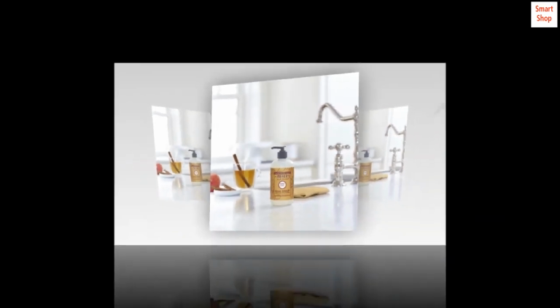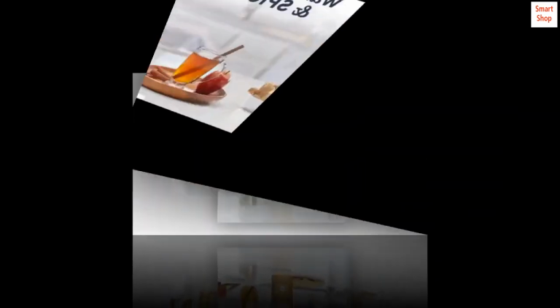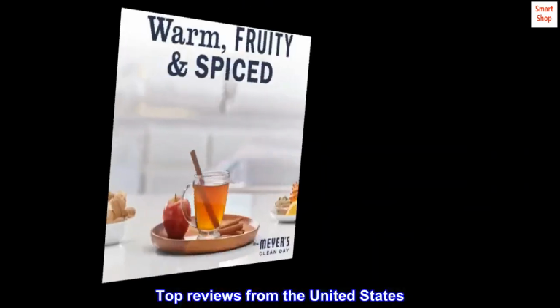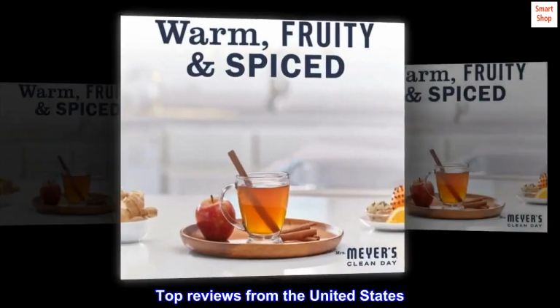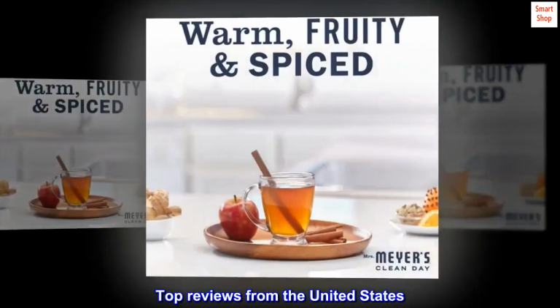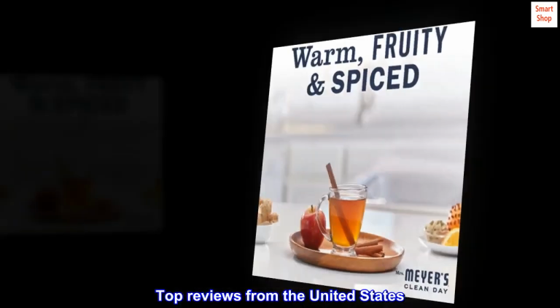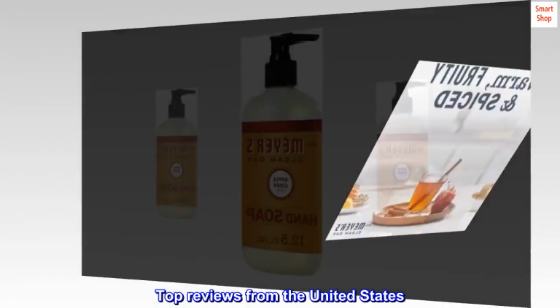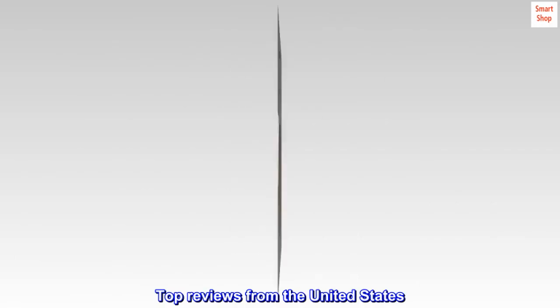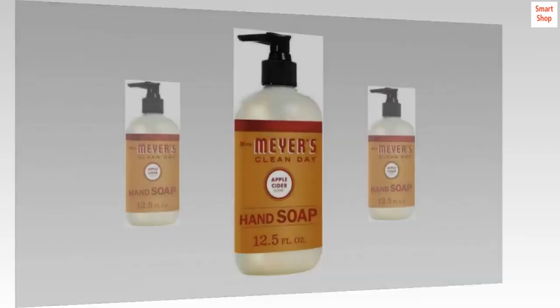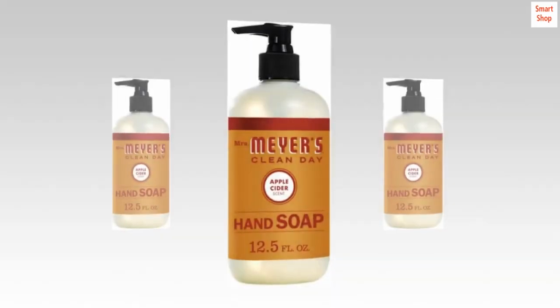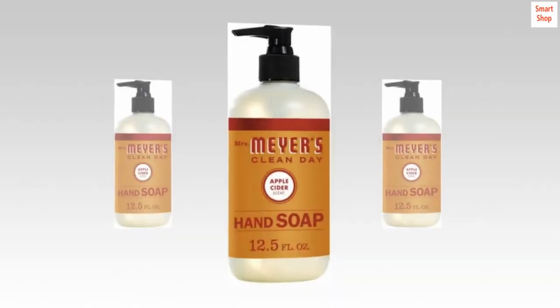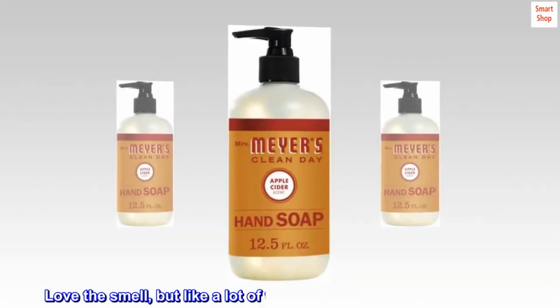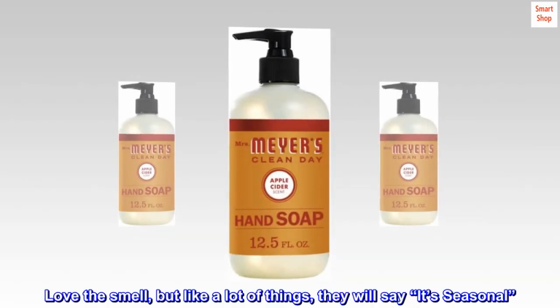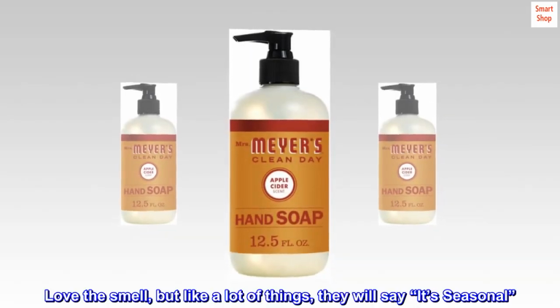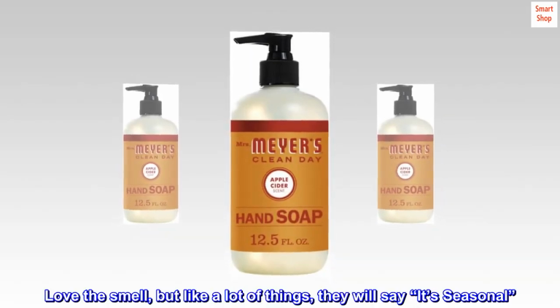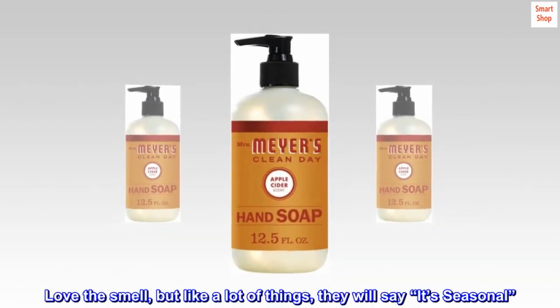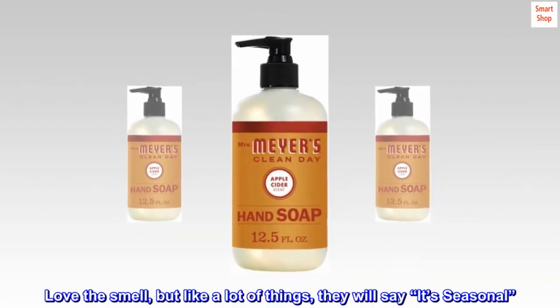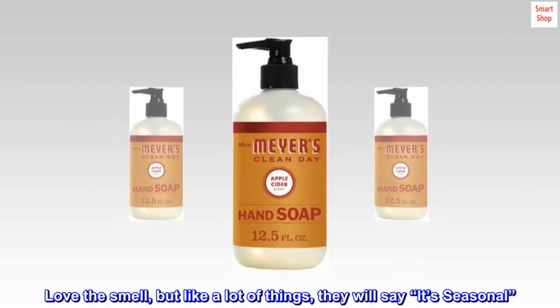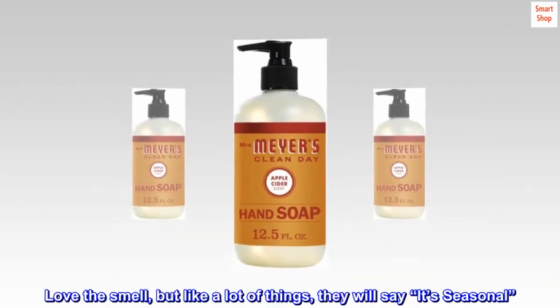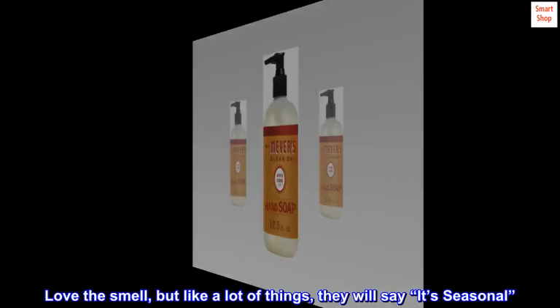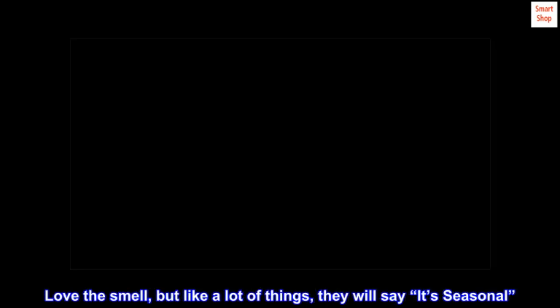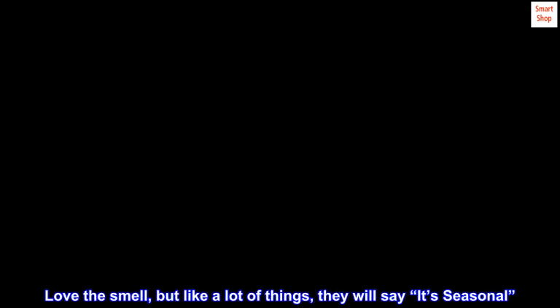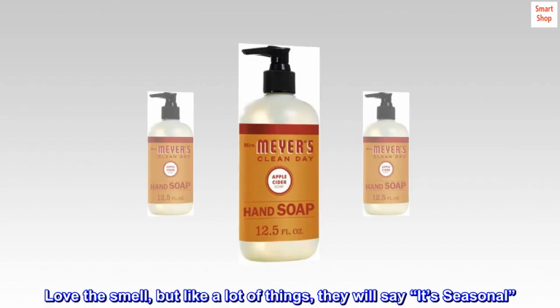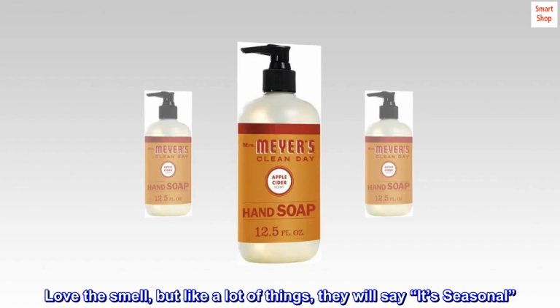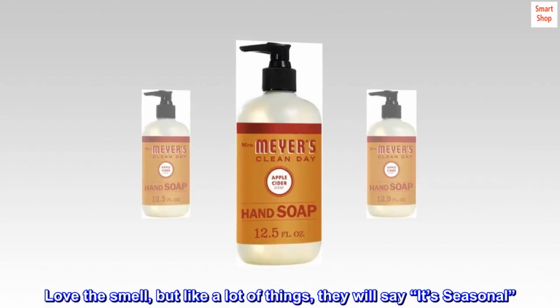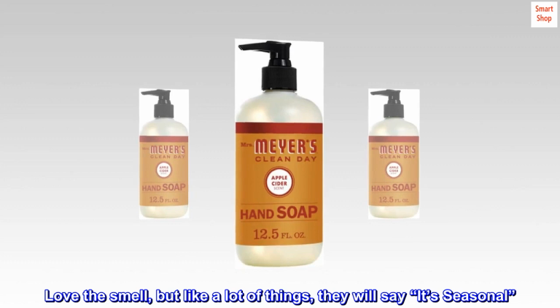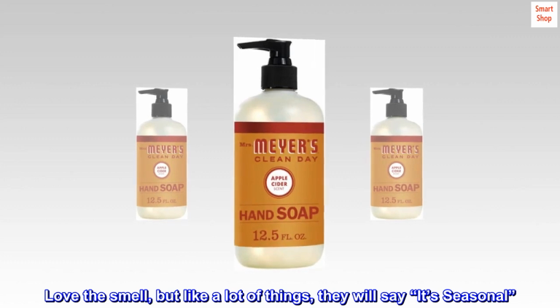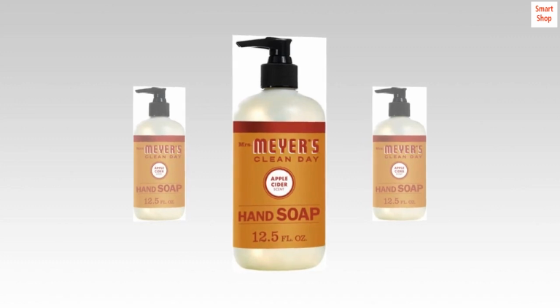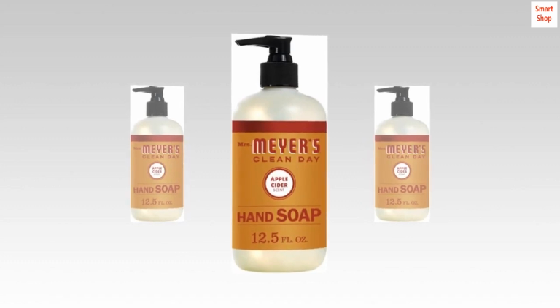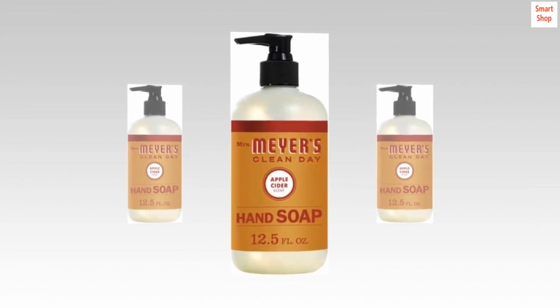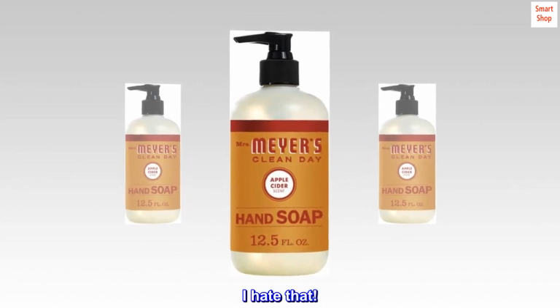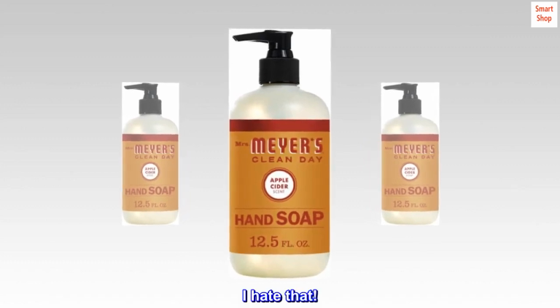Top reviews from the United States. Love the smell, but like a lot of things, they will say it's seasonal. I hate that.